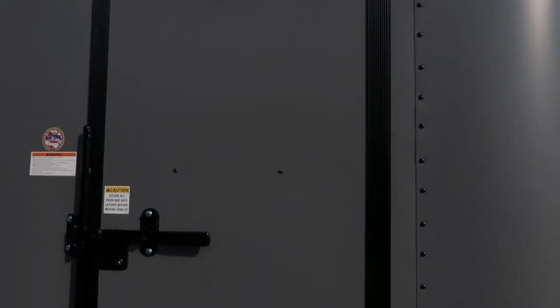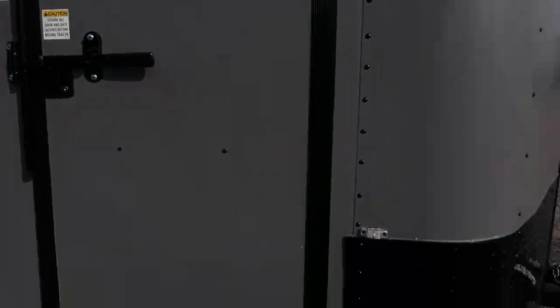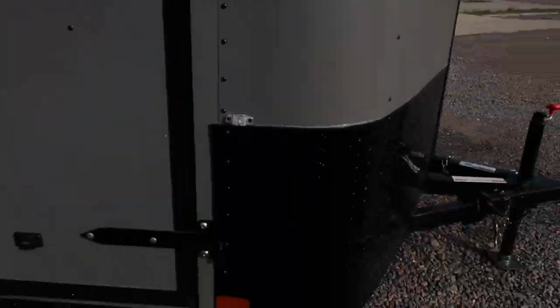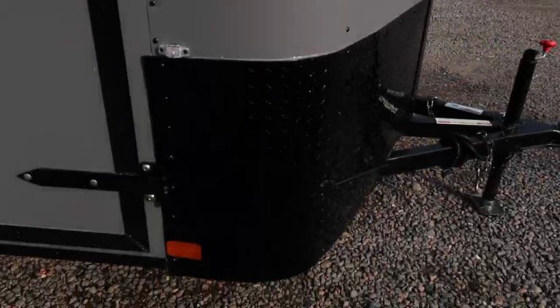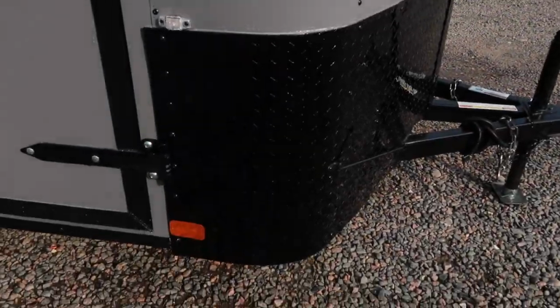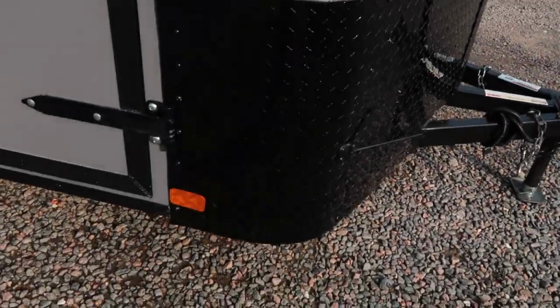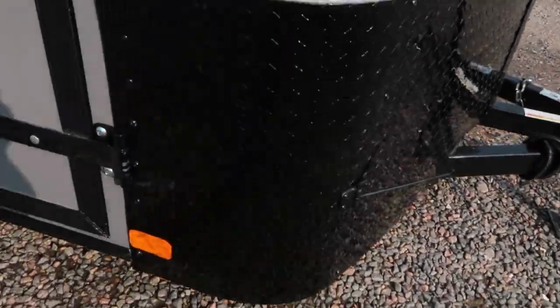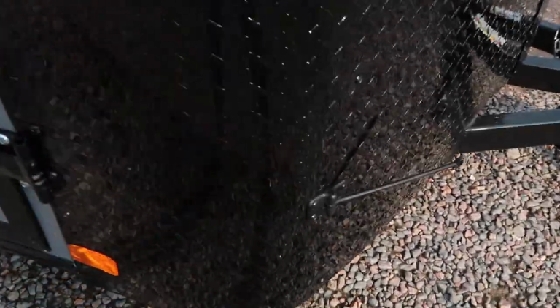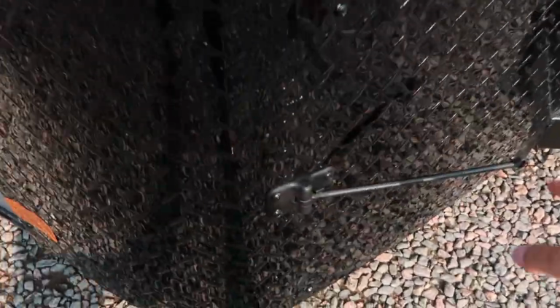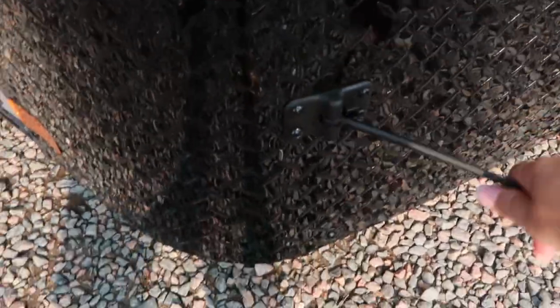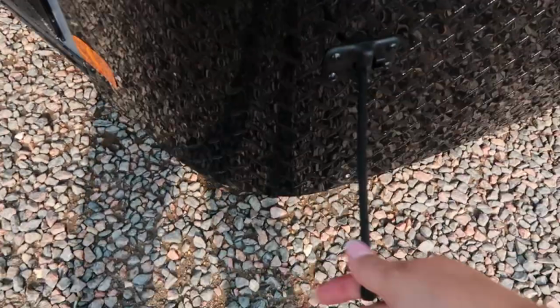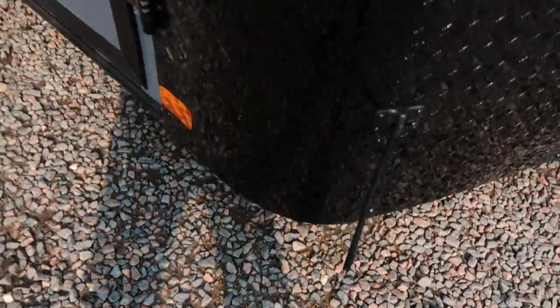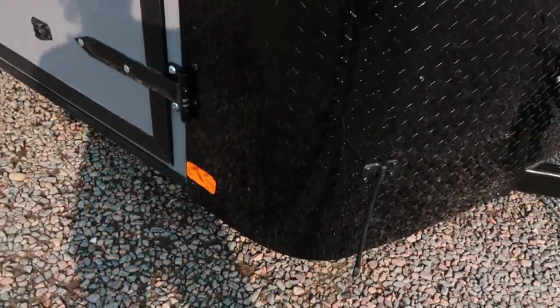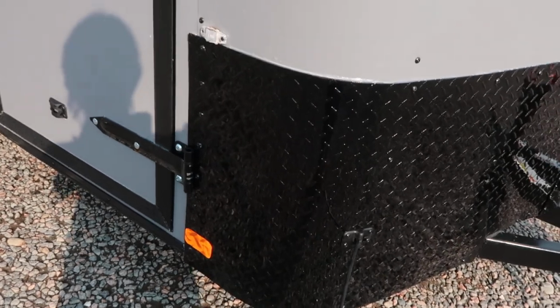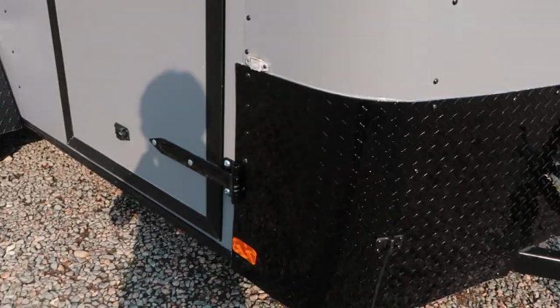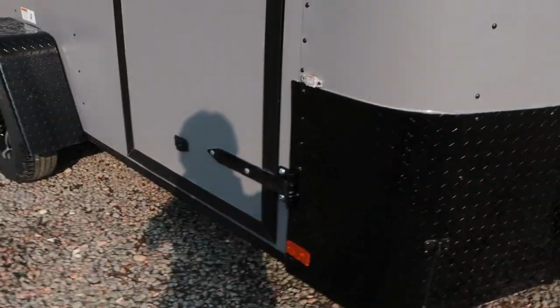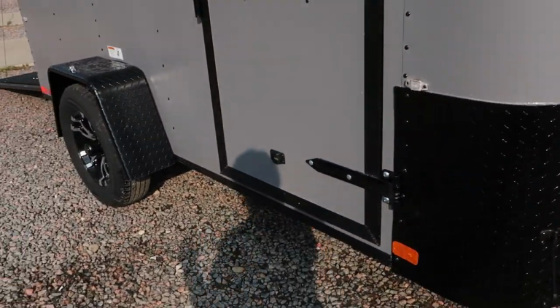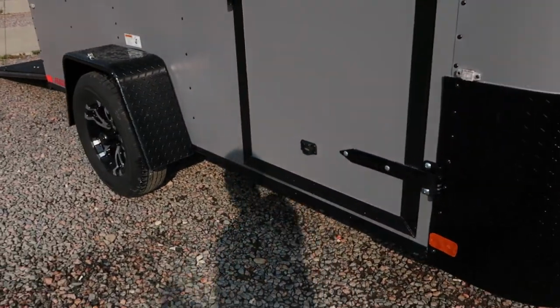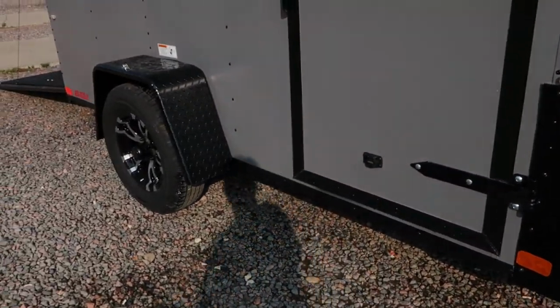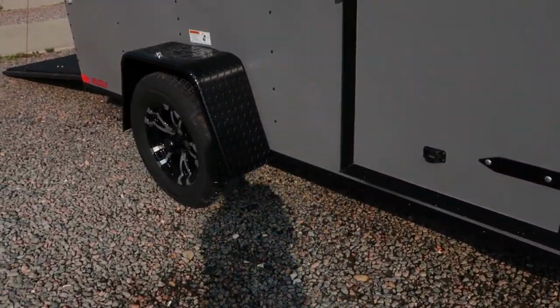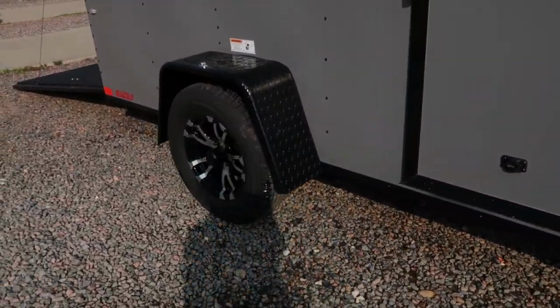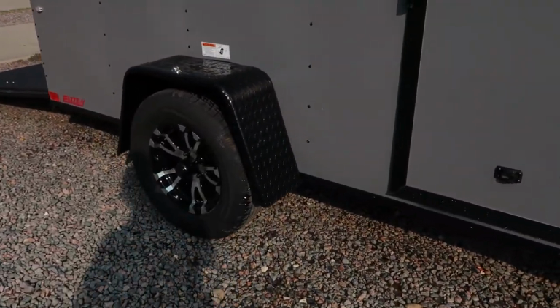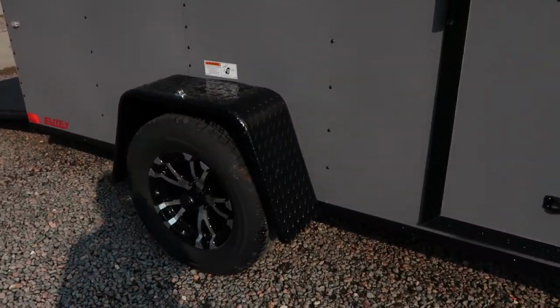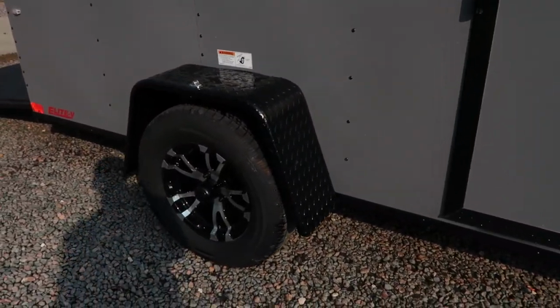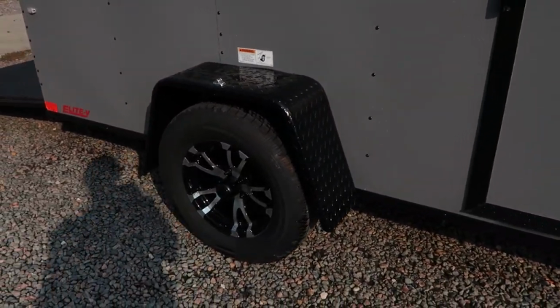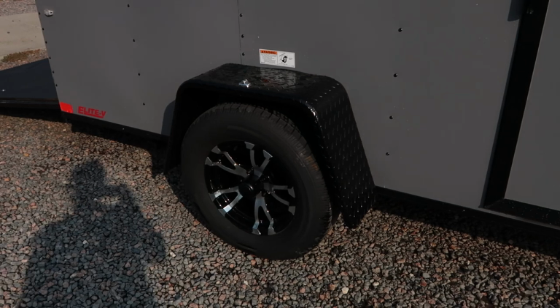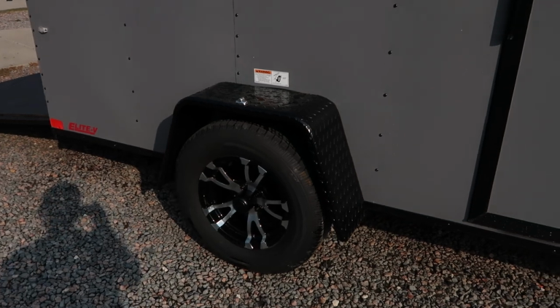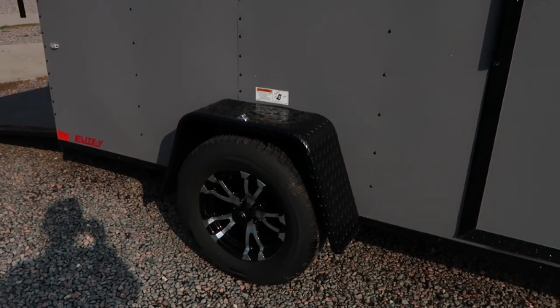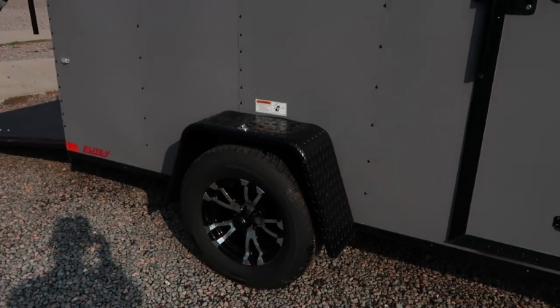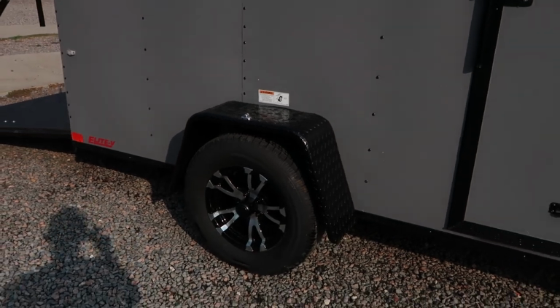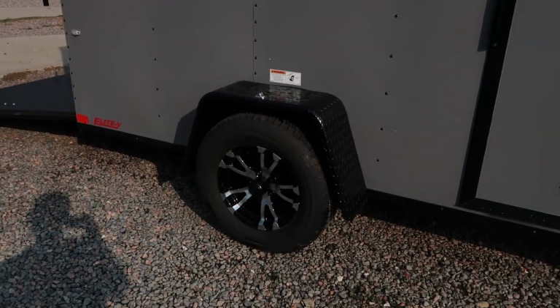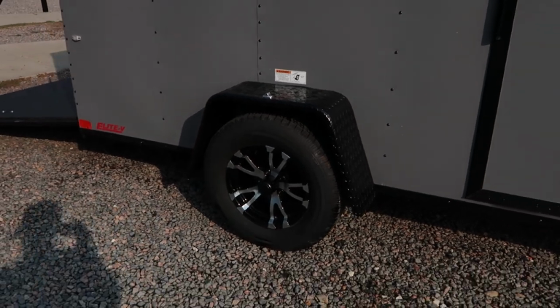You also have the nice little door hold back — this piece right here — so you guys can hook that door in the wind and not worry about the door ripping open and closed. Full 3,500 pound axle and a 15 inch tire and wheel. This trailer is rated to tow down the road at 75 miles an hour.